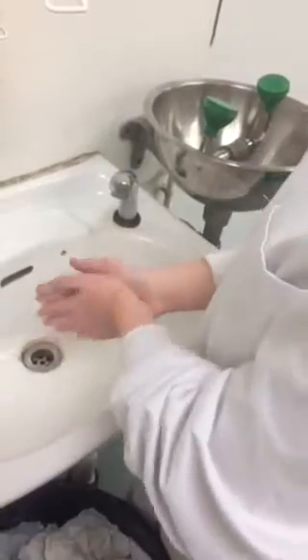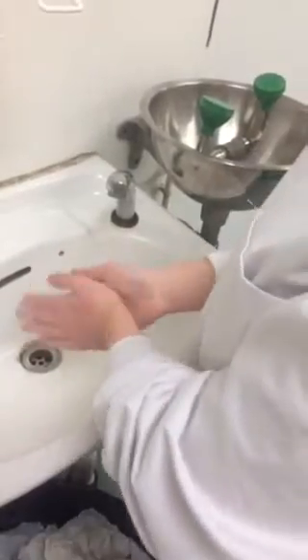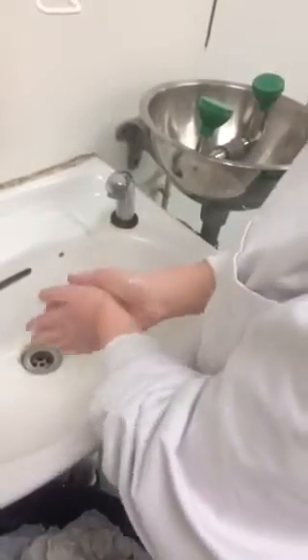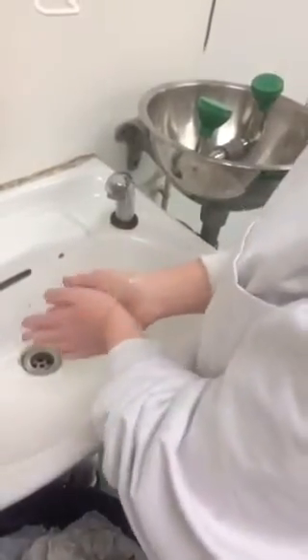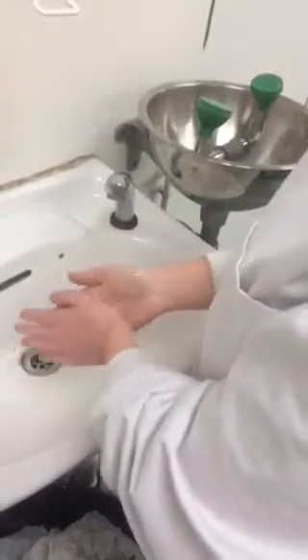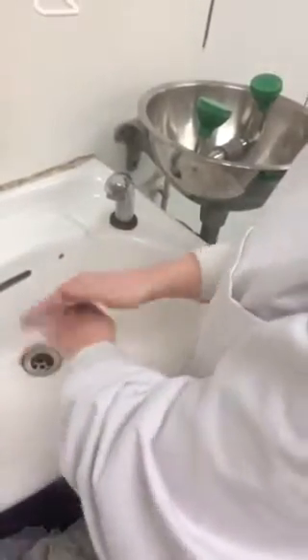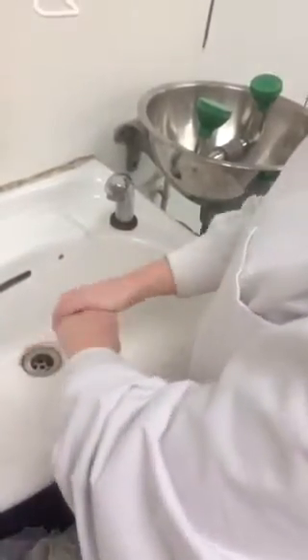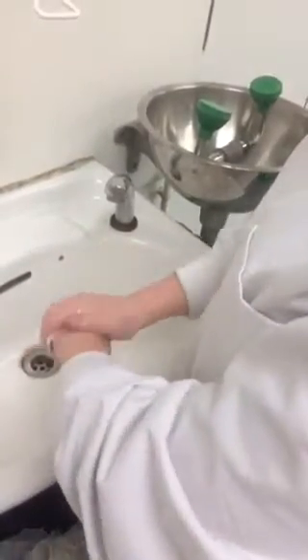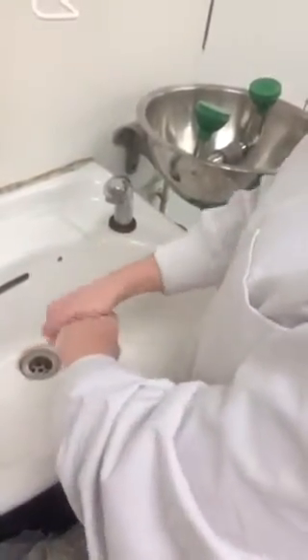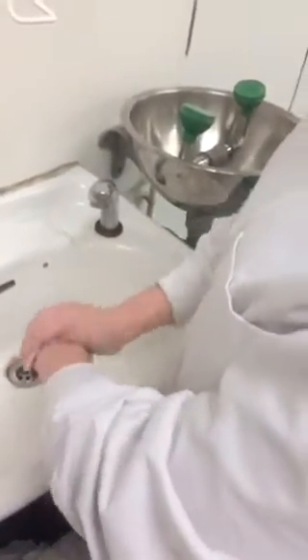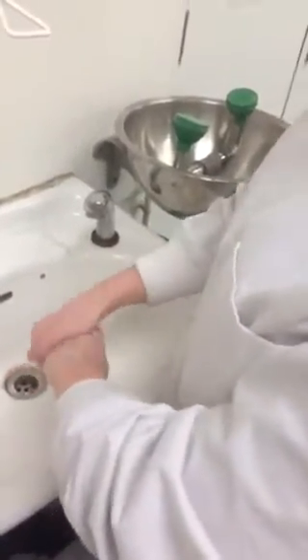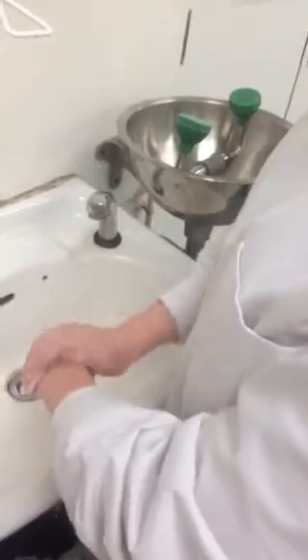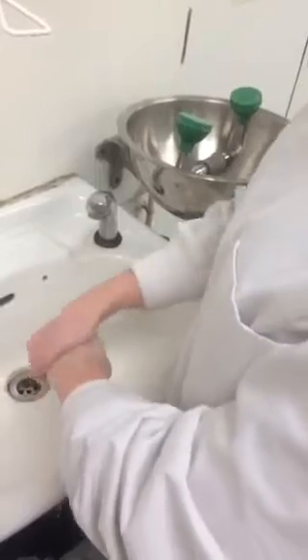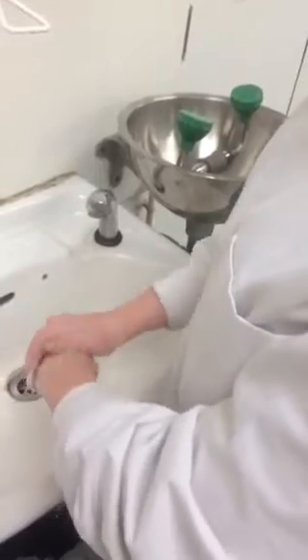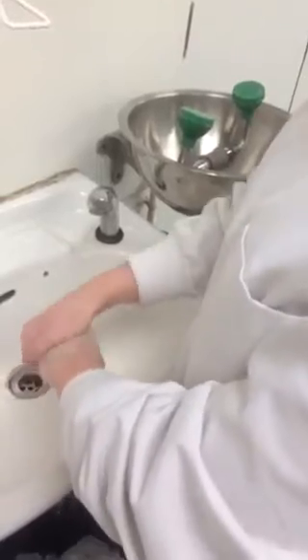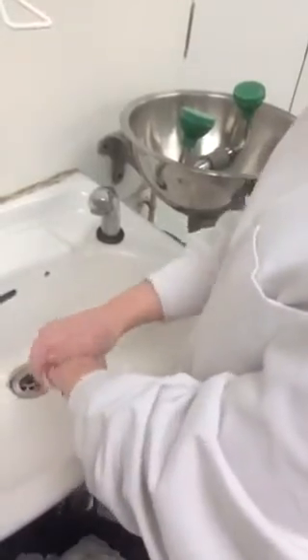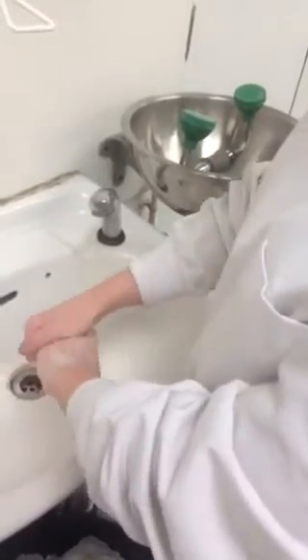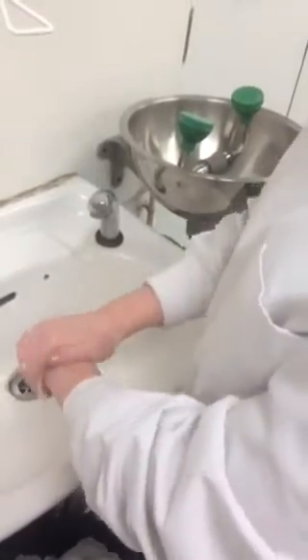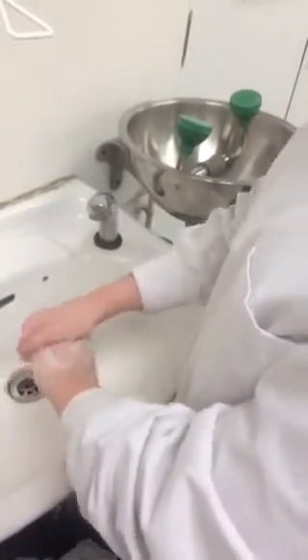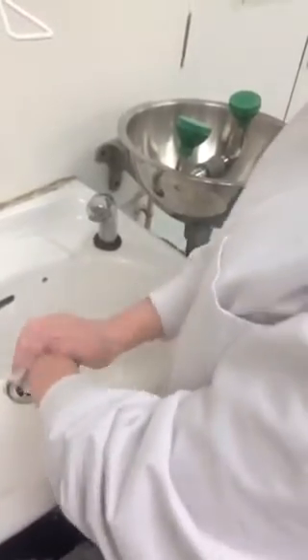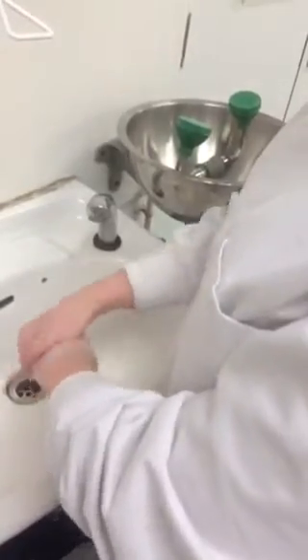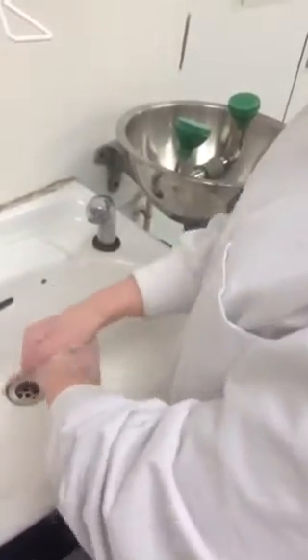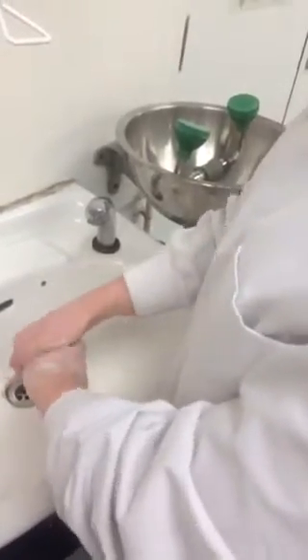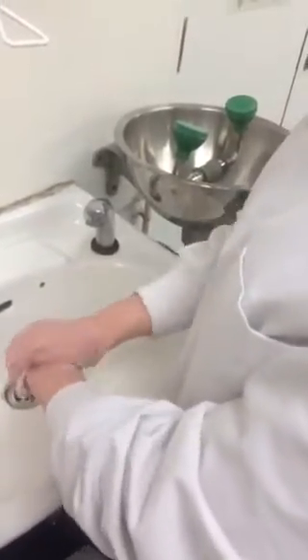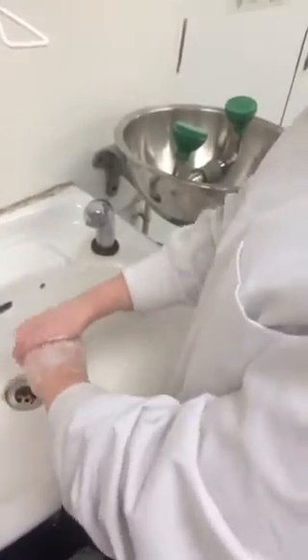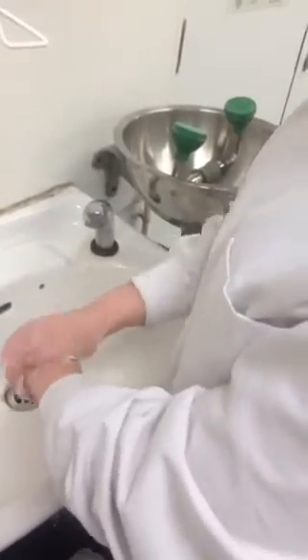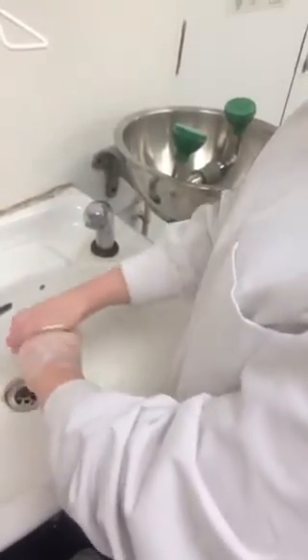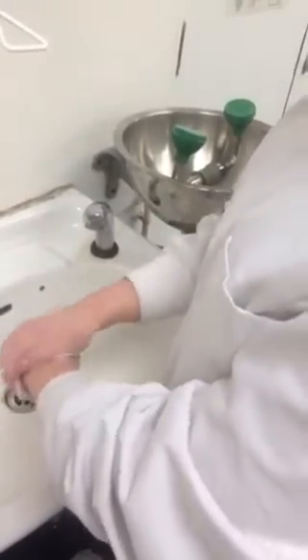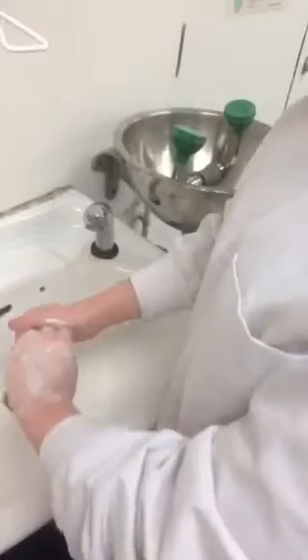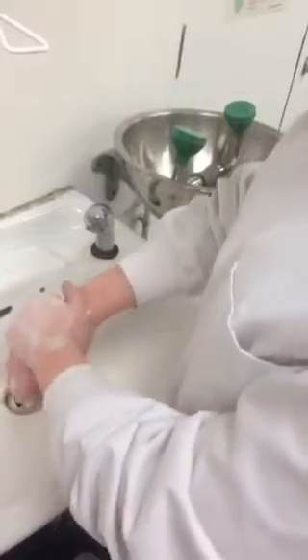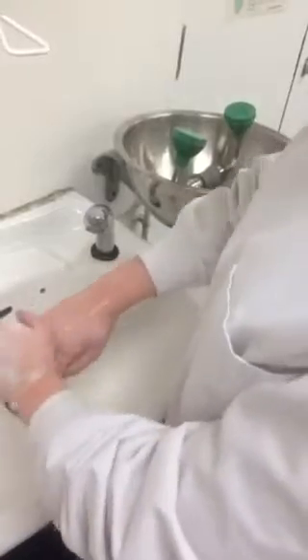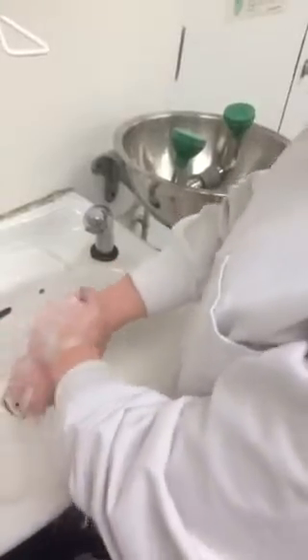You just have to rub your hands together. Then rub the right hand over the back of your left hand — you have to do this five times. And you have to do the same thing with your other hand.